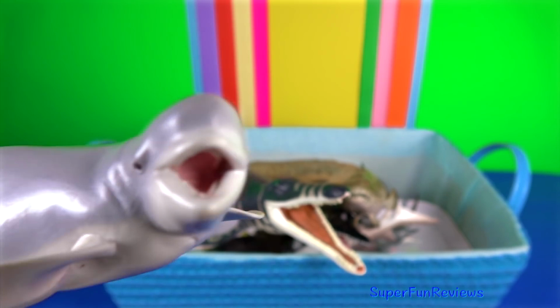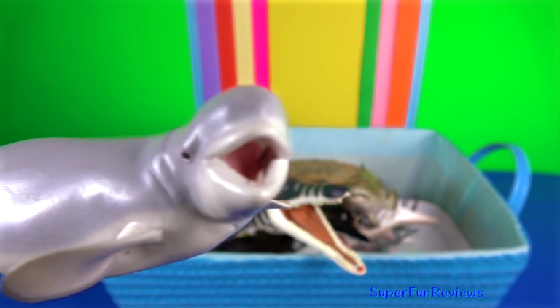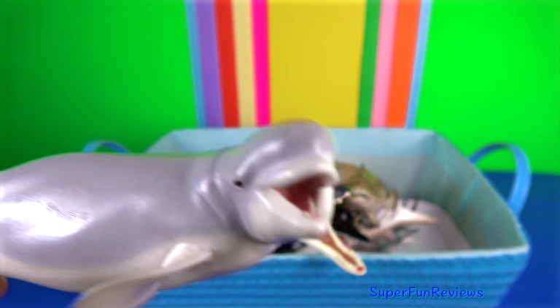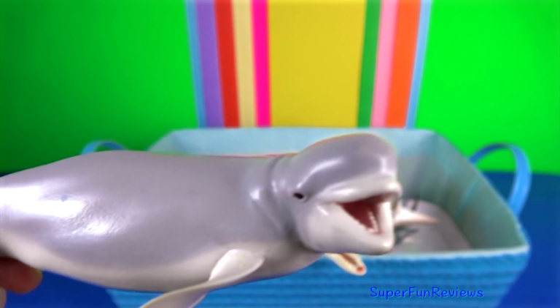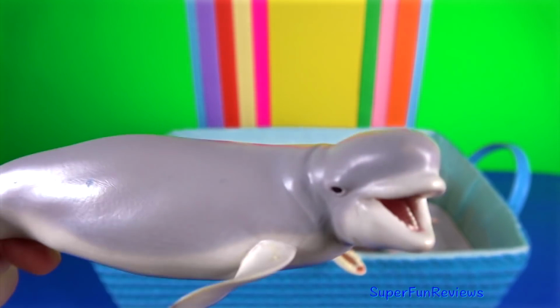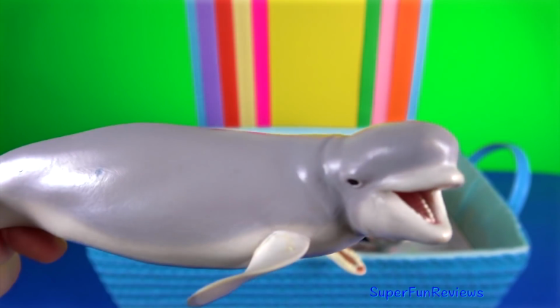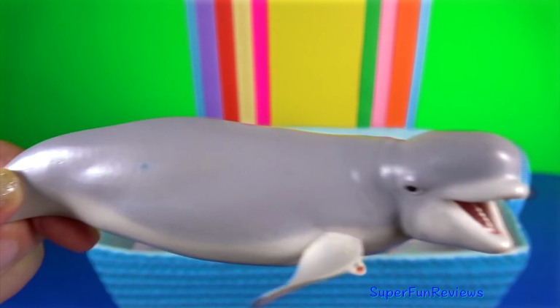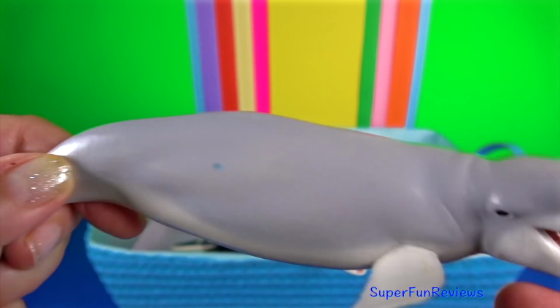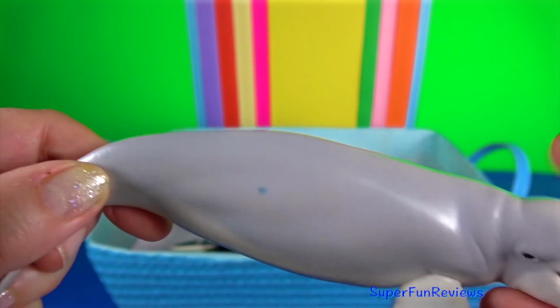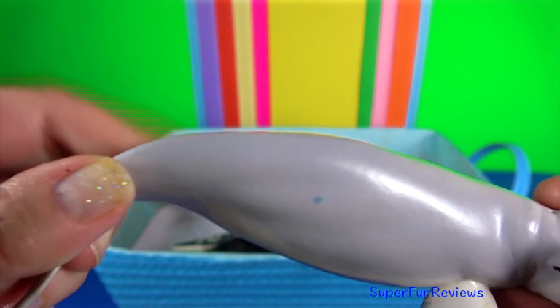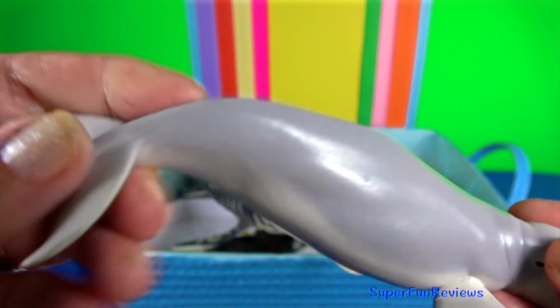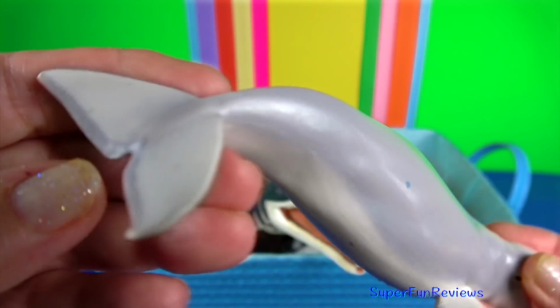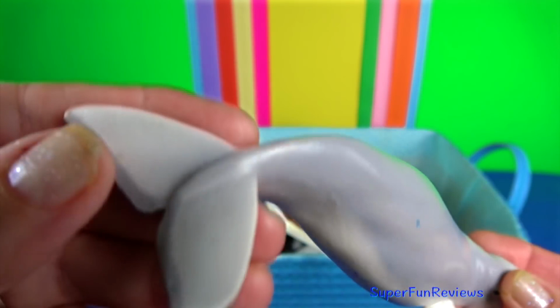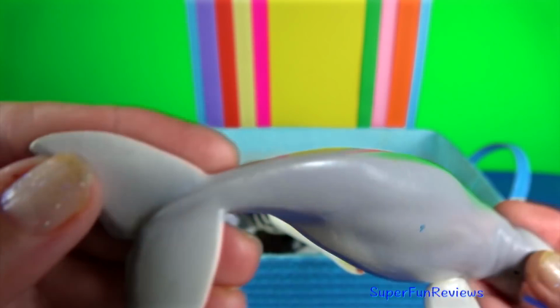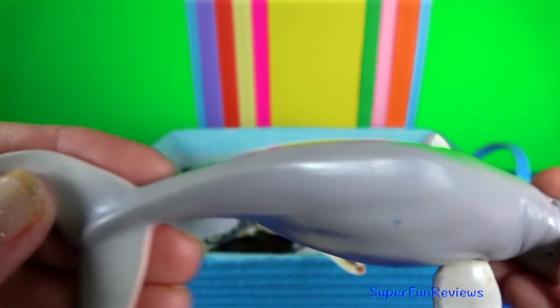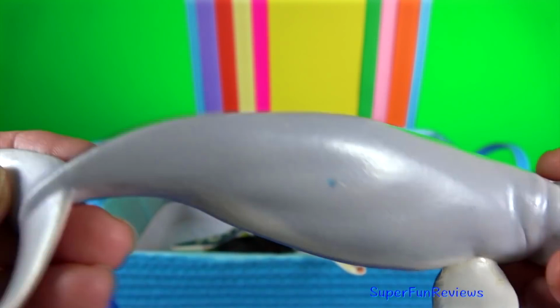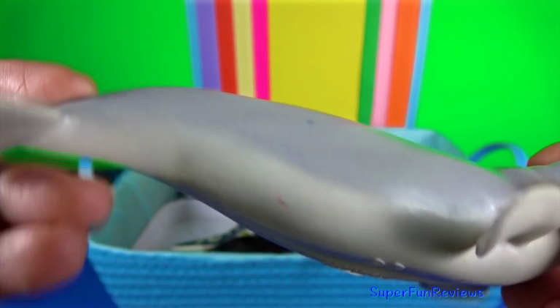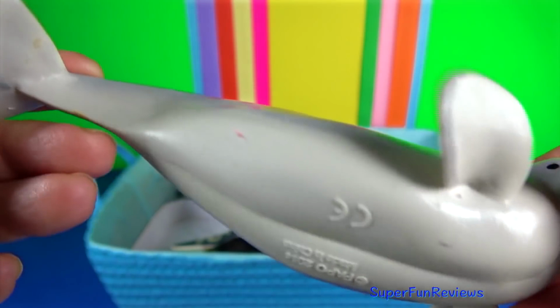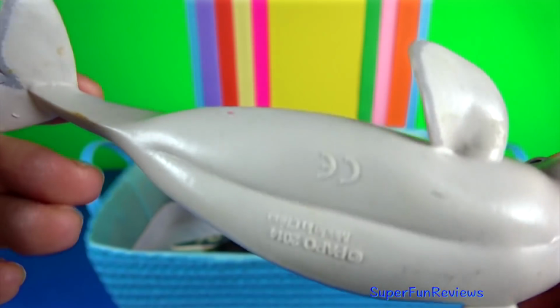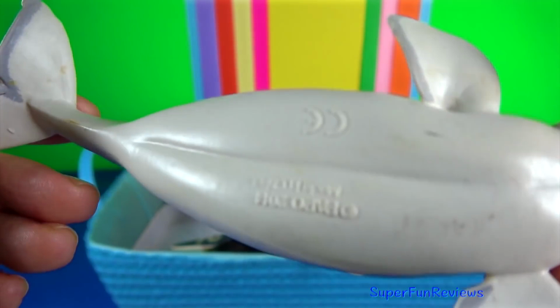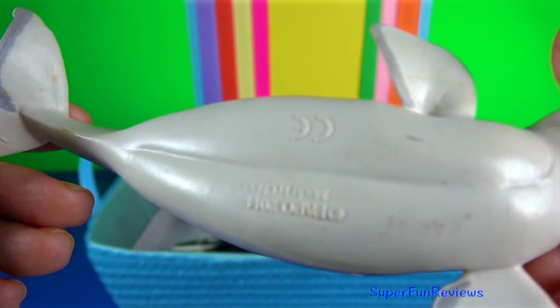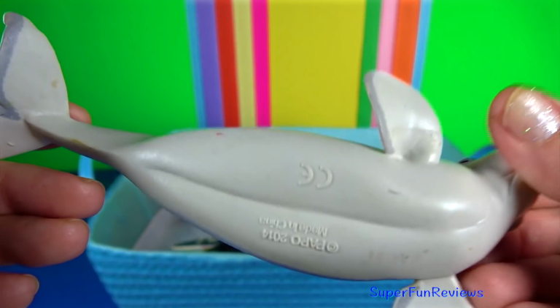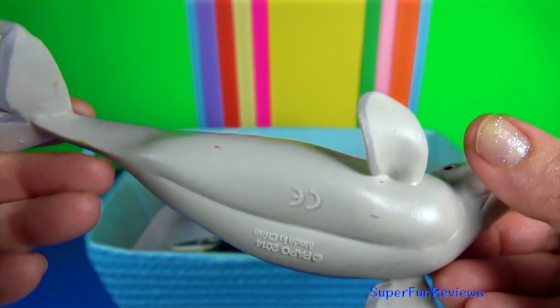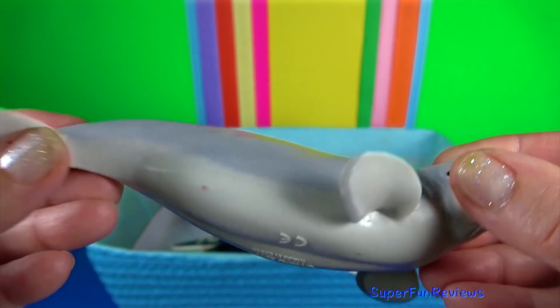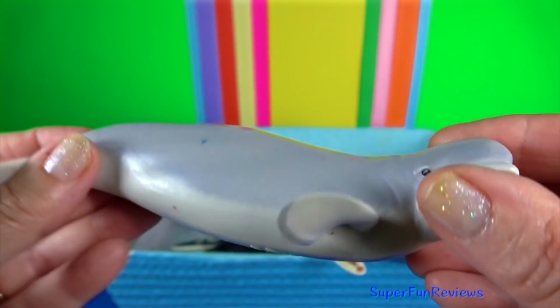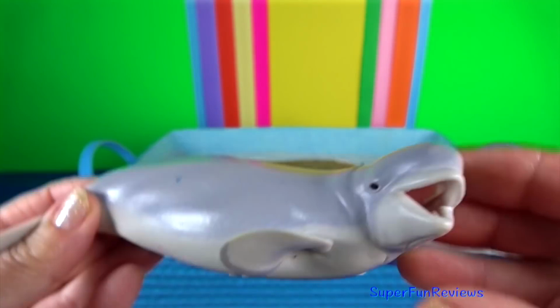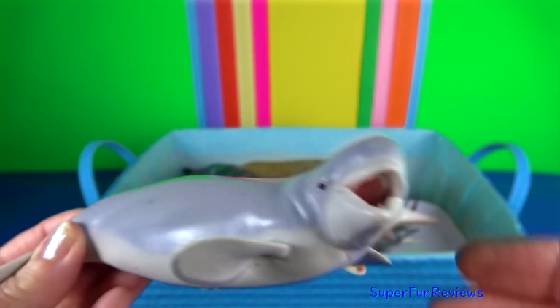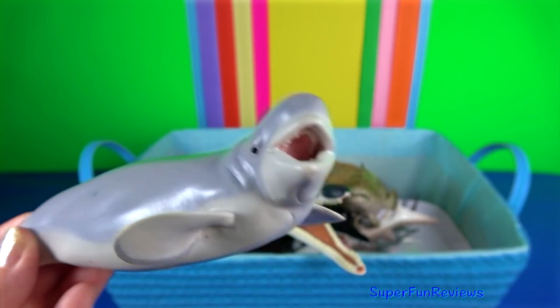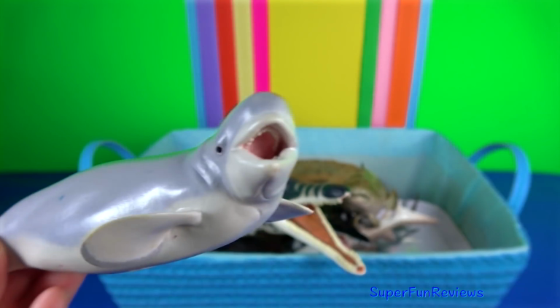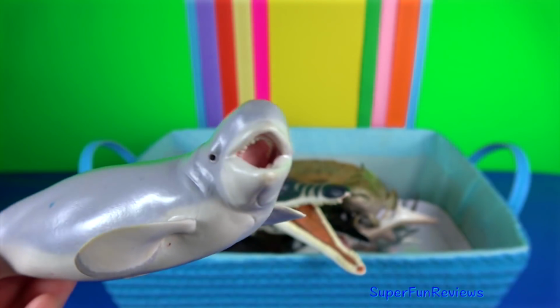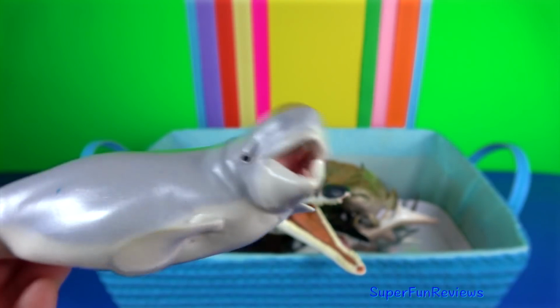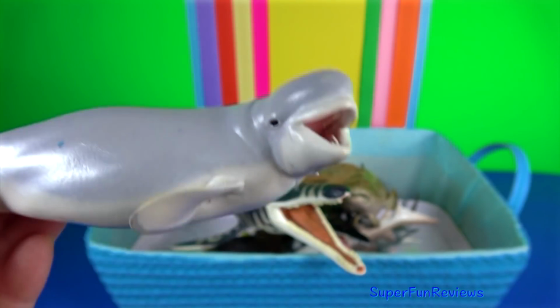The beluga whale. Notice the absence of a dorsal fin, which allows them to swim under ice with ease.